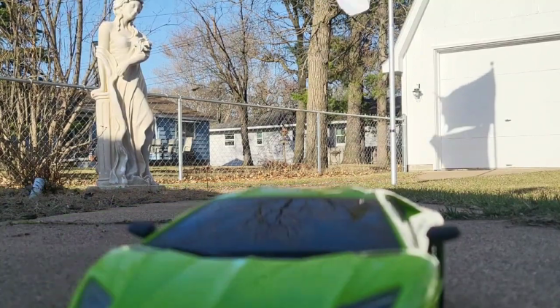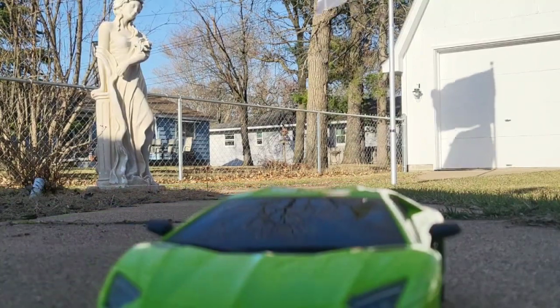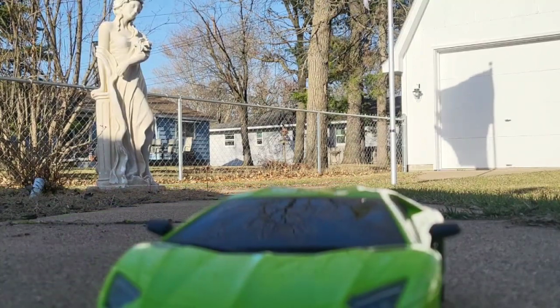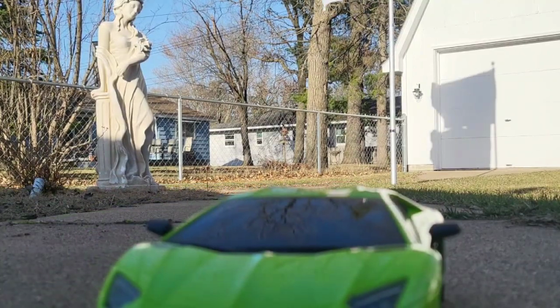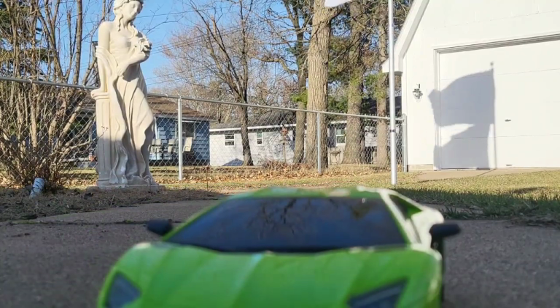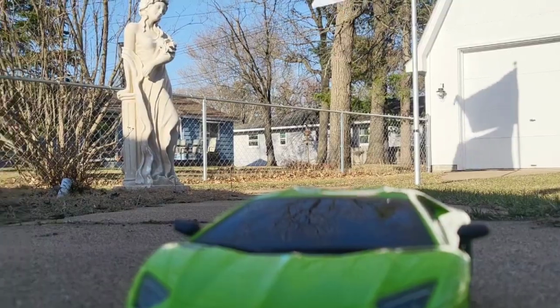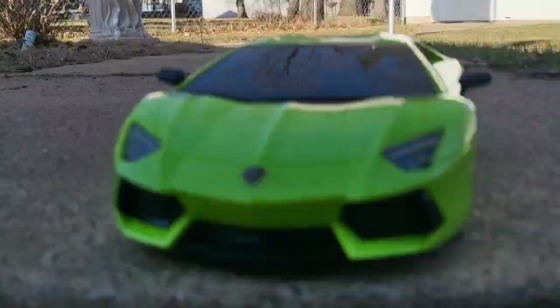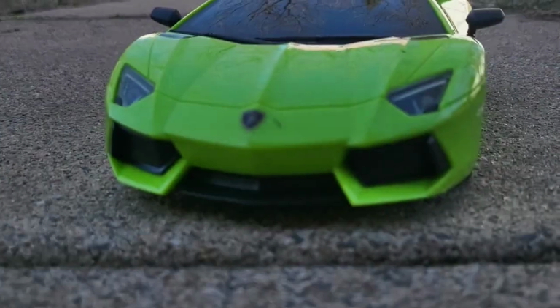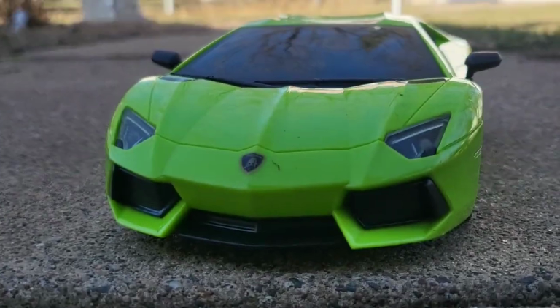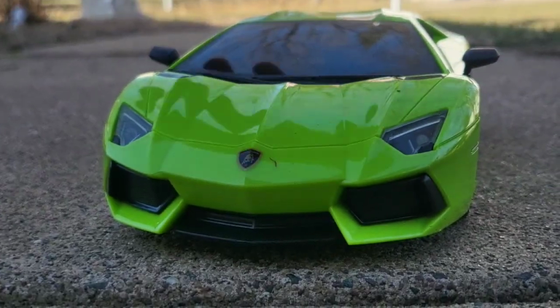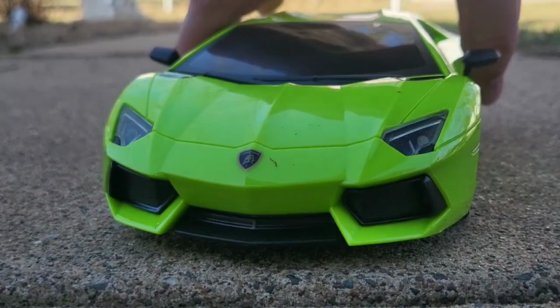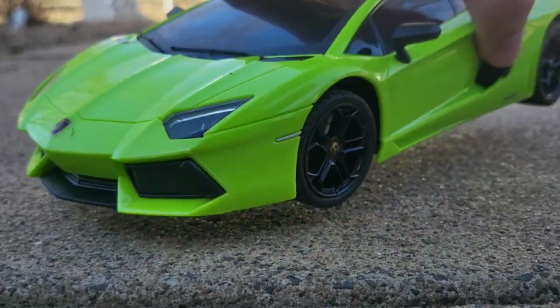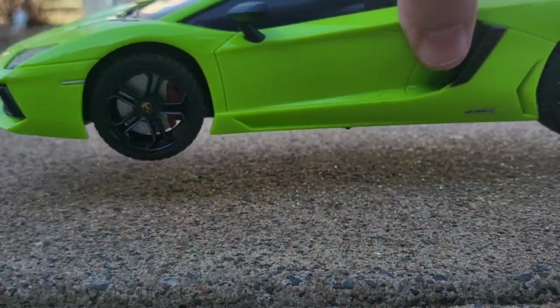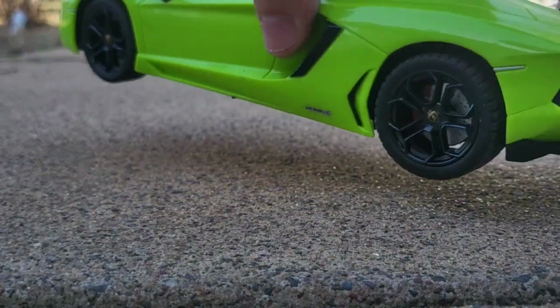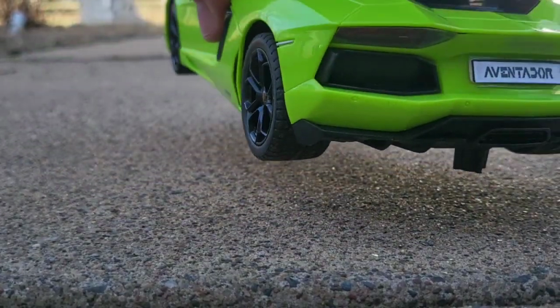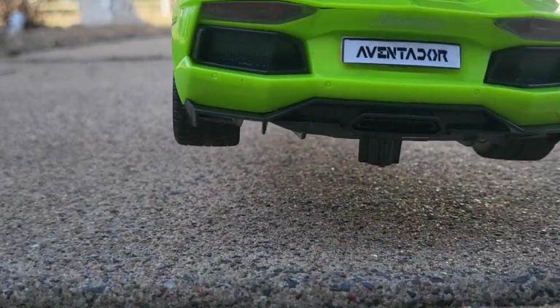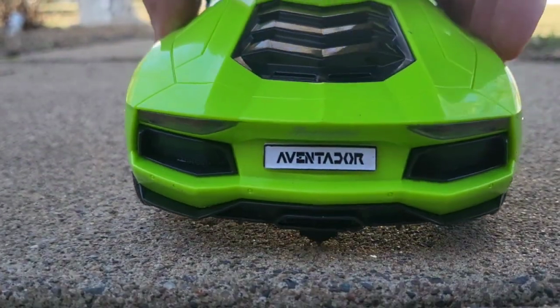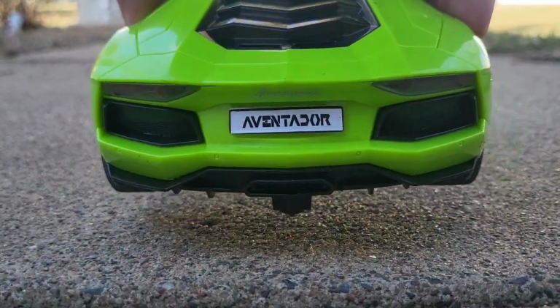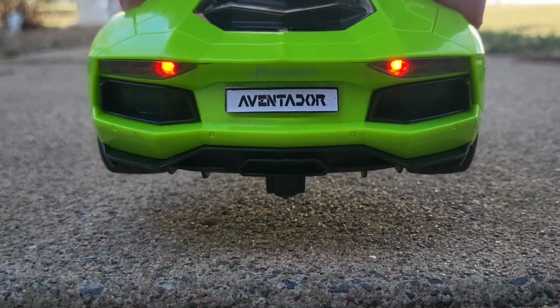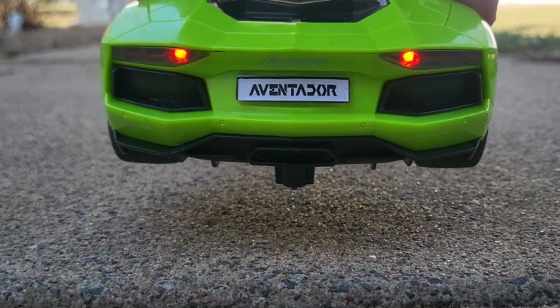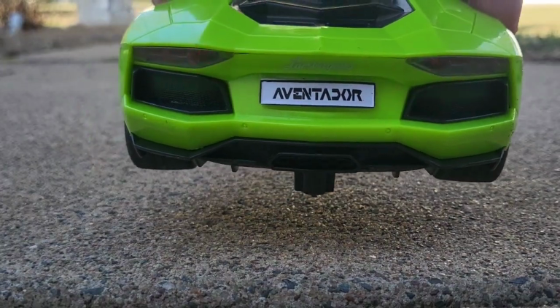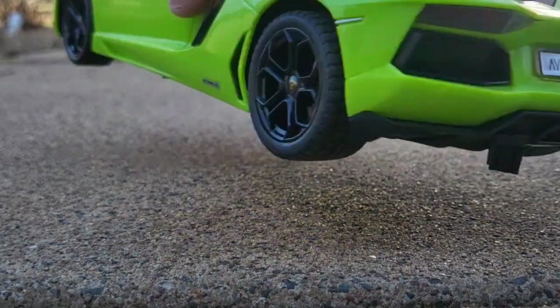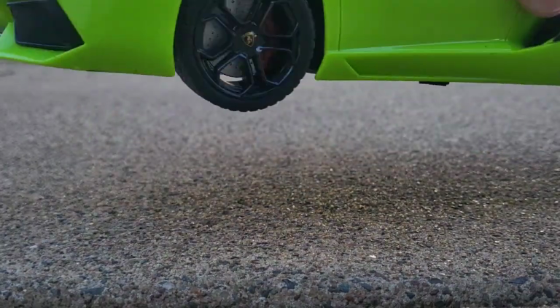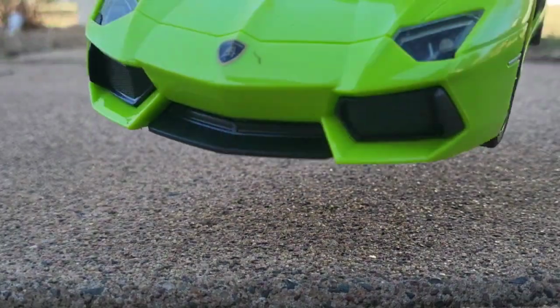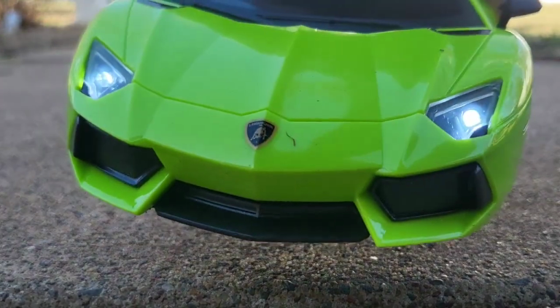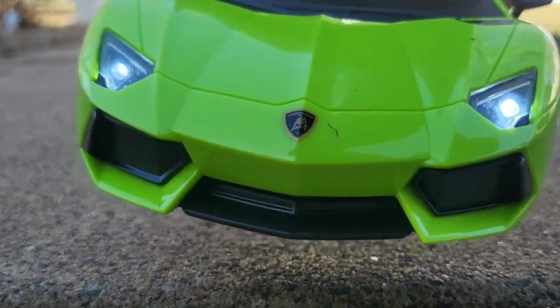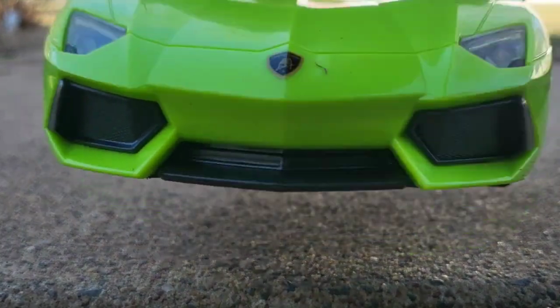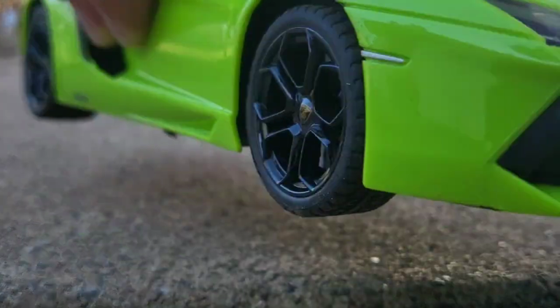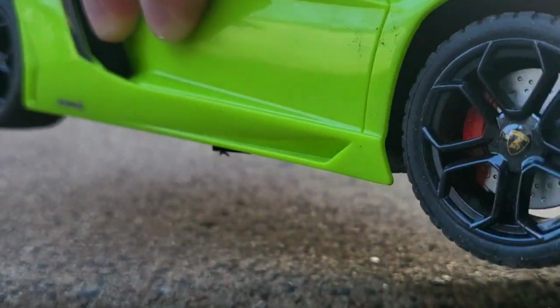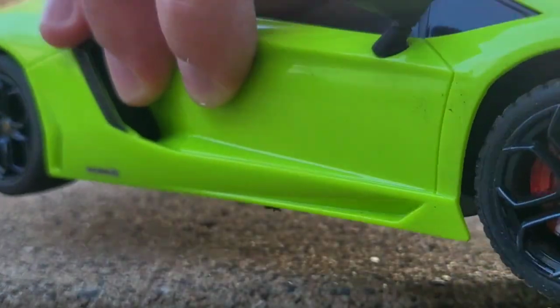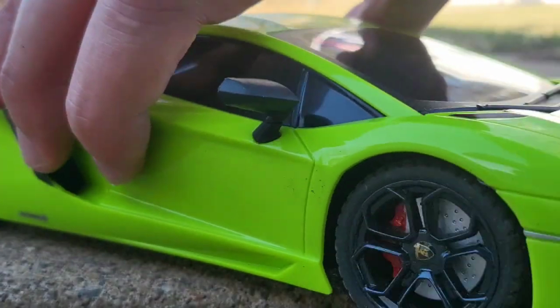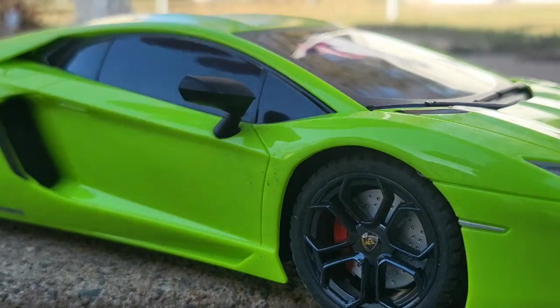This thing is speedy, I've got to say. Loving the styling — truly that Lamborghini look and feel. Brake lights on when you go reverse, headlights on when you go forward. What a beast.